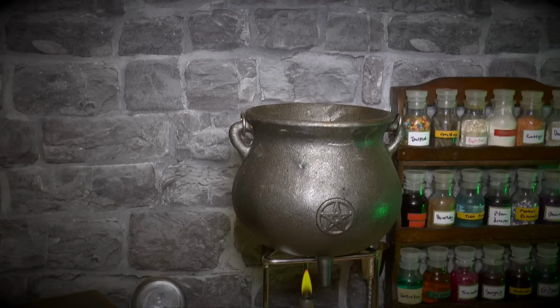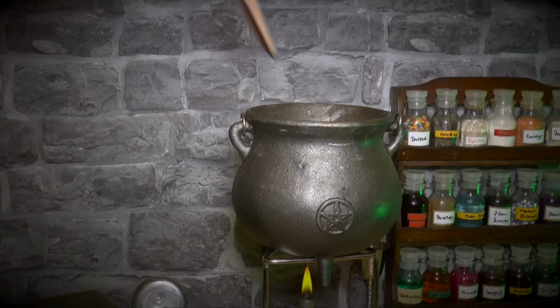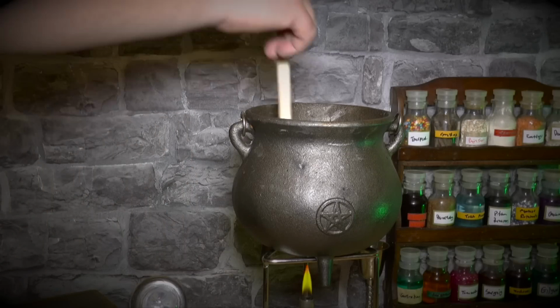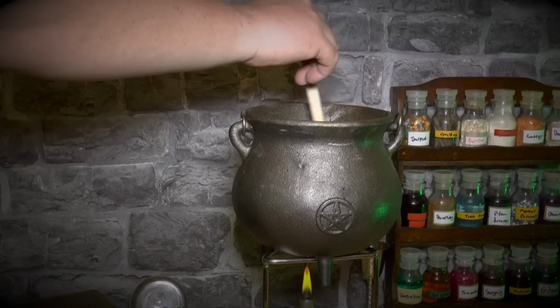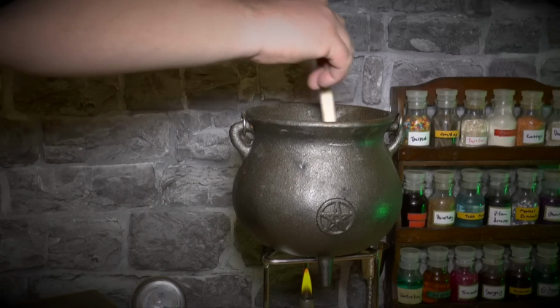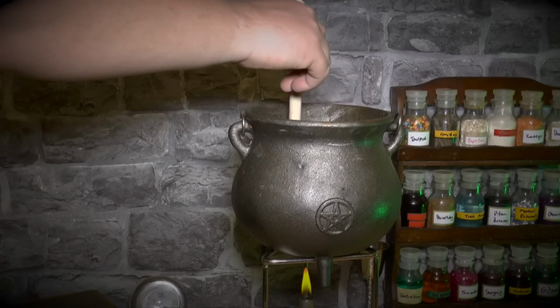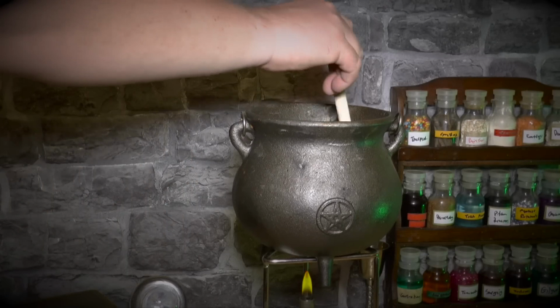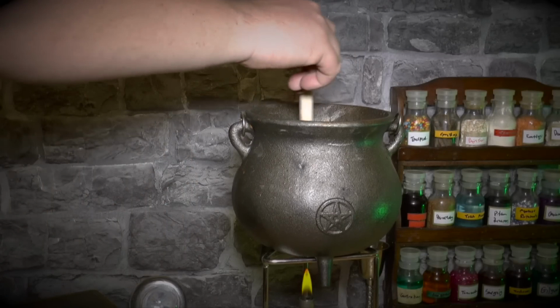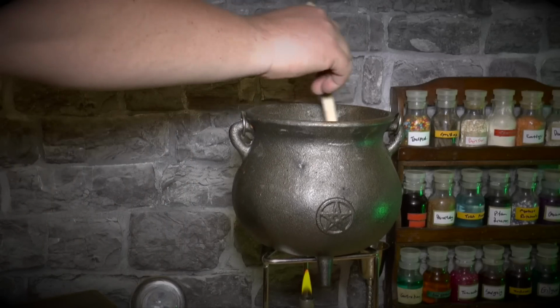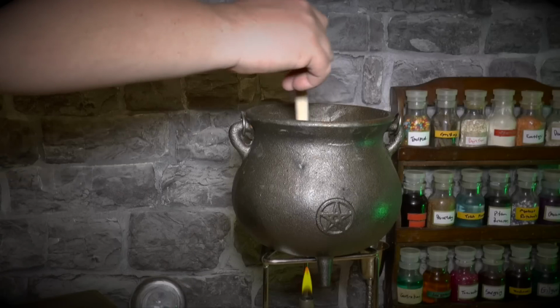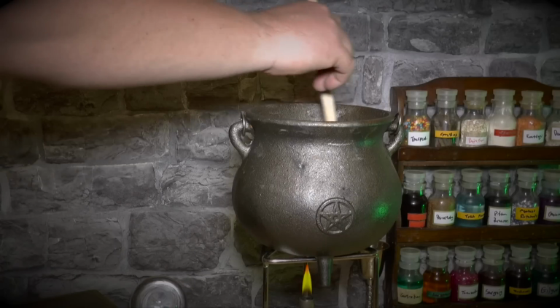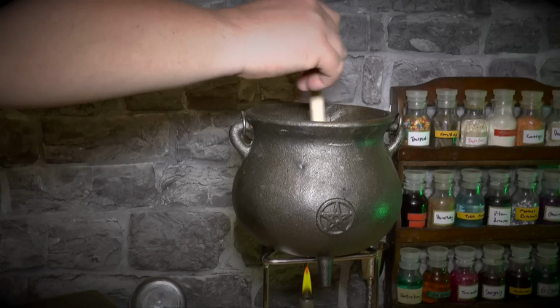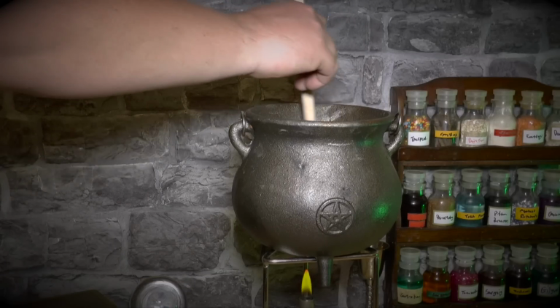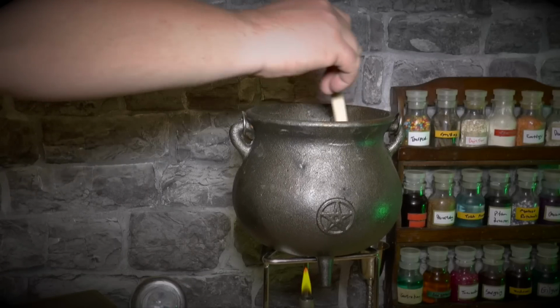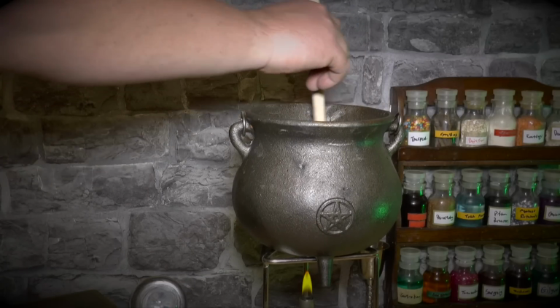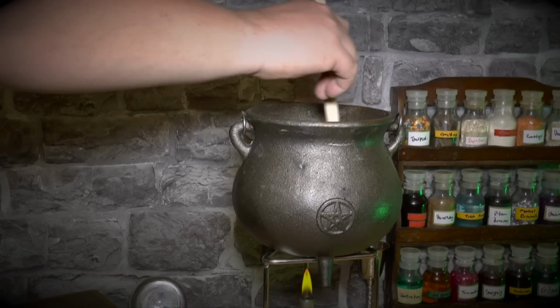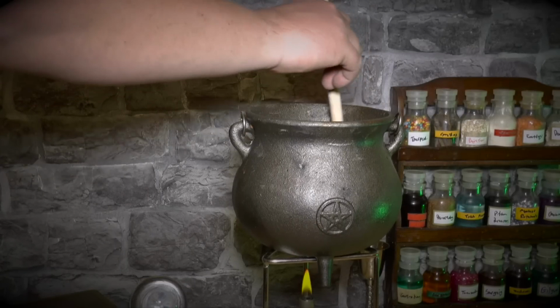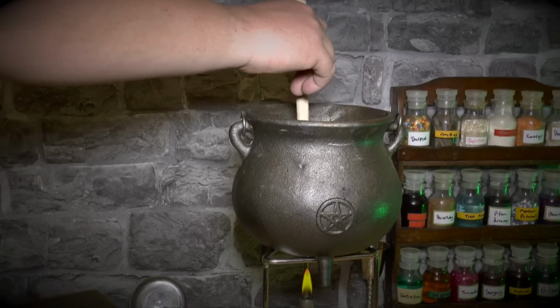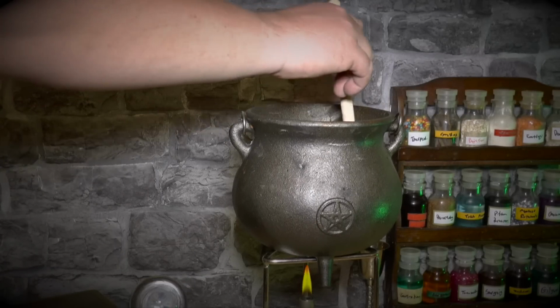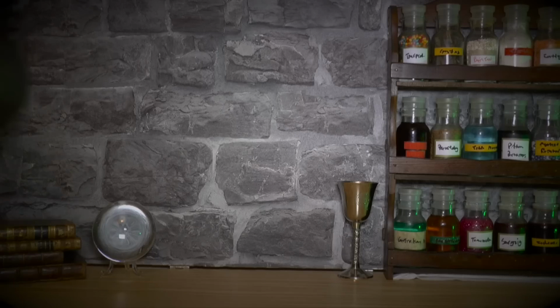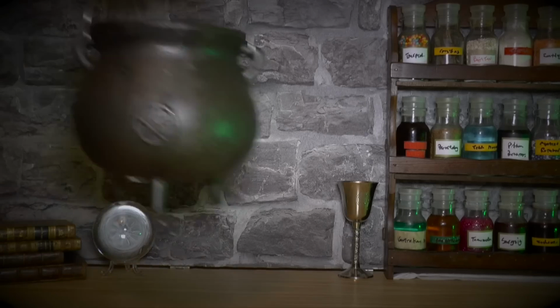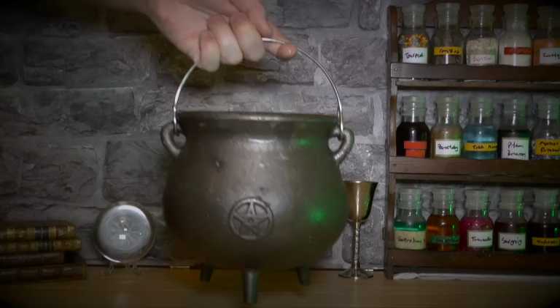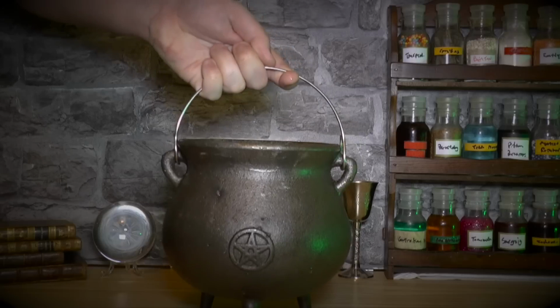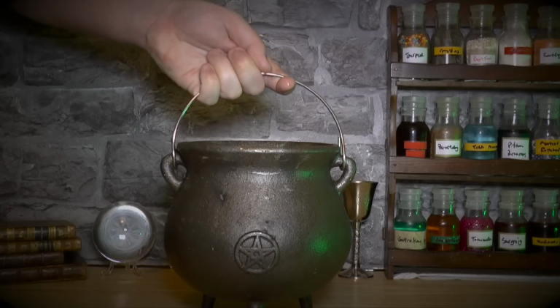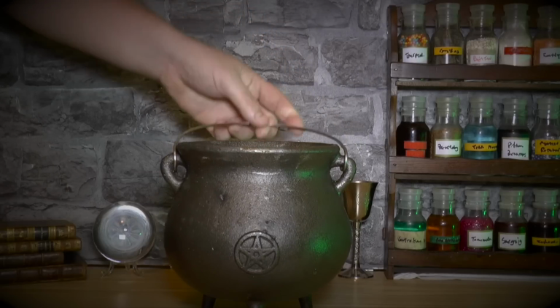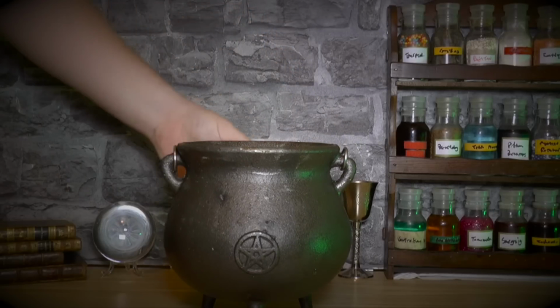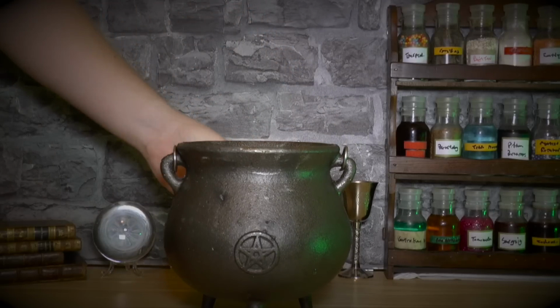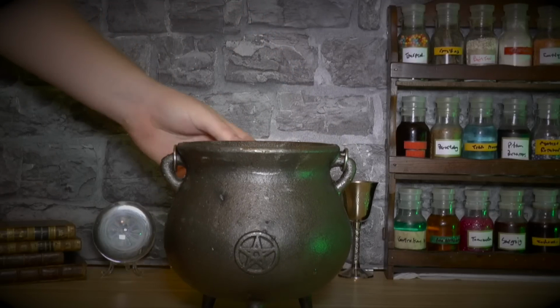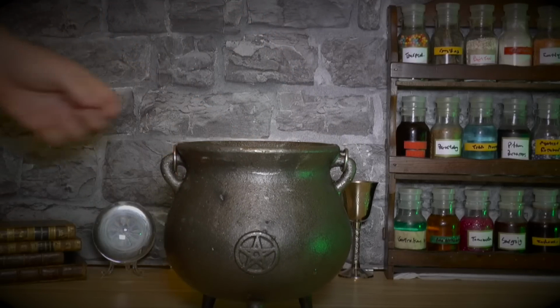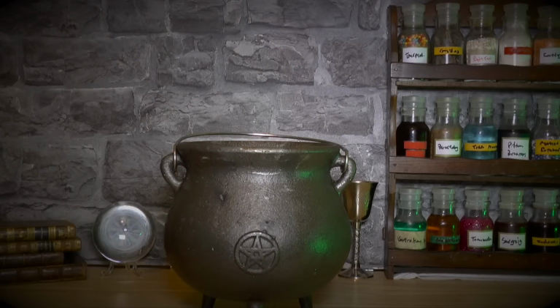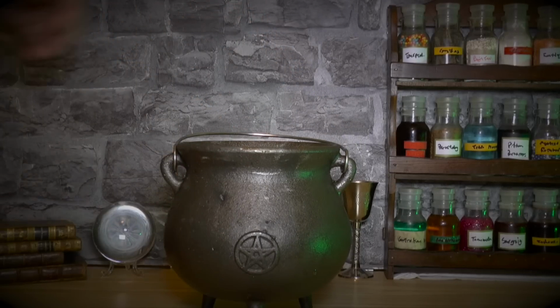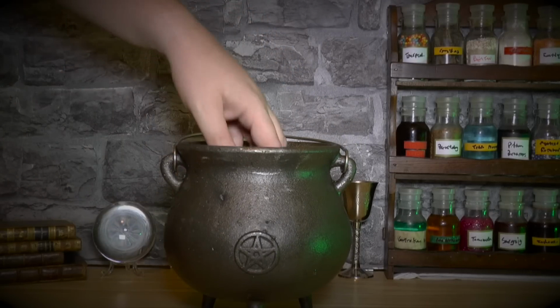Continue to heat your potion while stirring until the potion stiffens and solidifies into a sparkling dust. Let your cauldron cool down and then take a handful of the fairy dust.